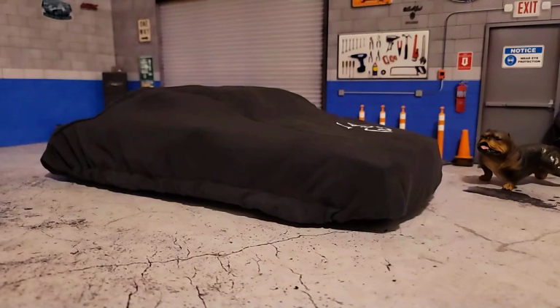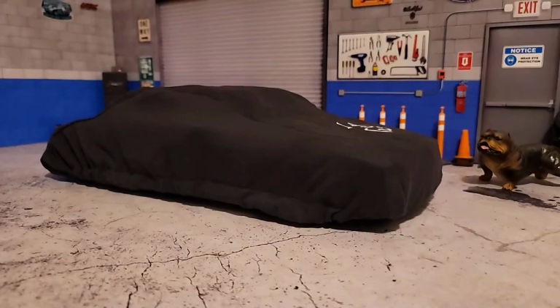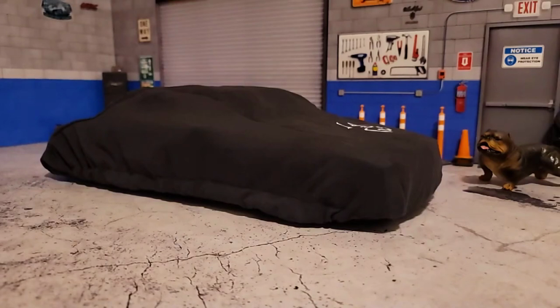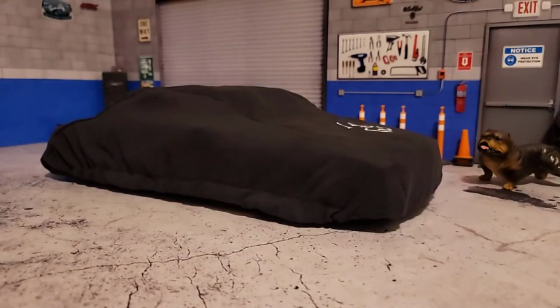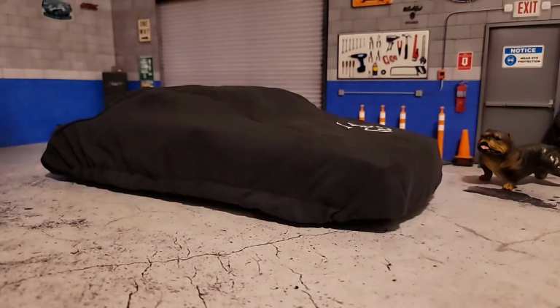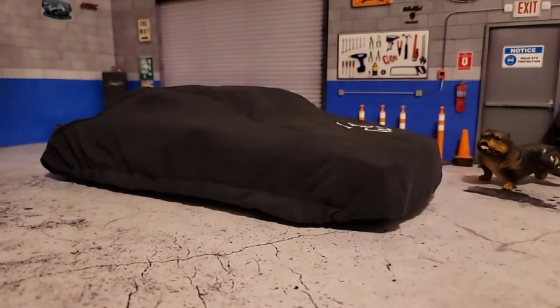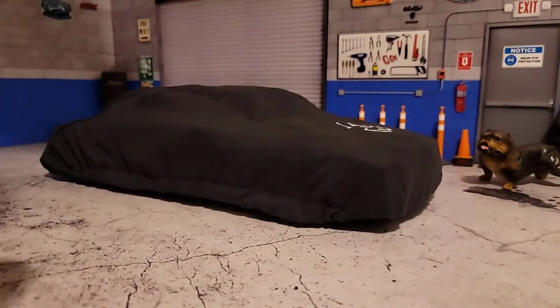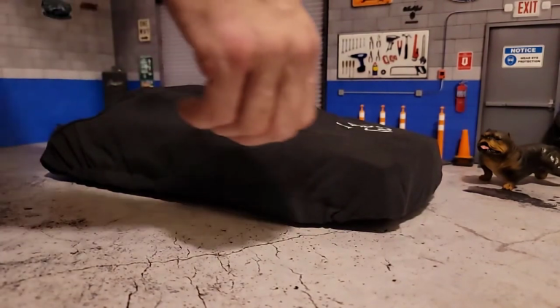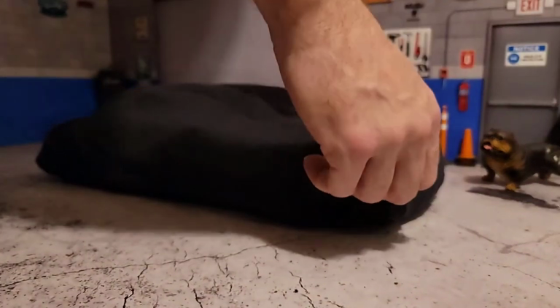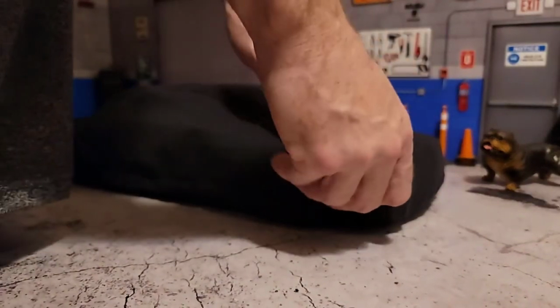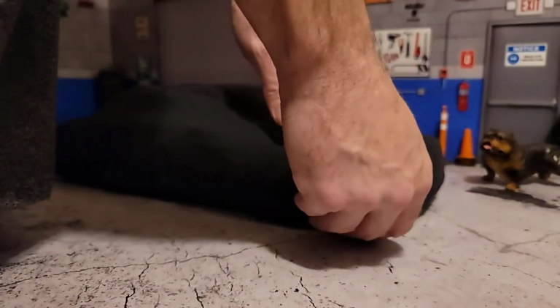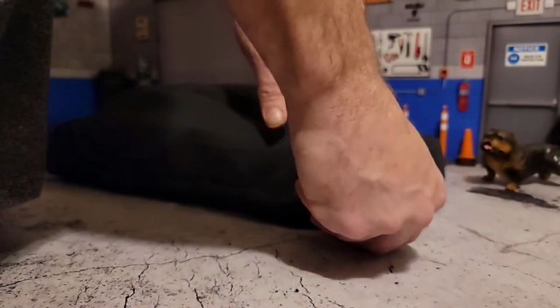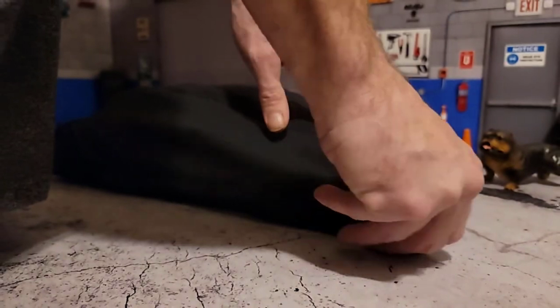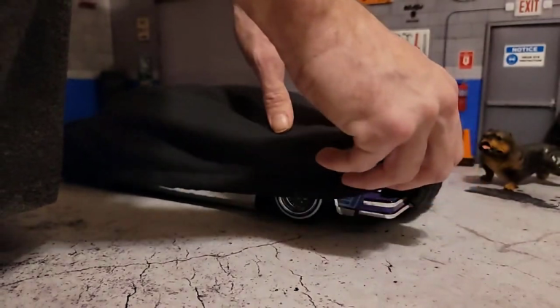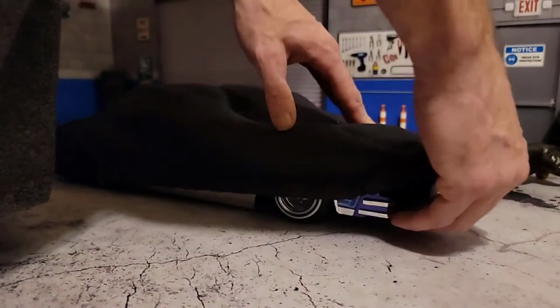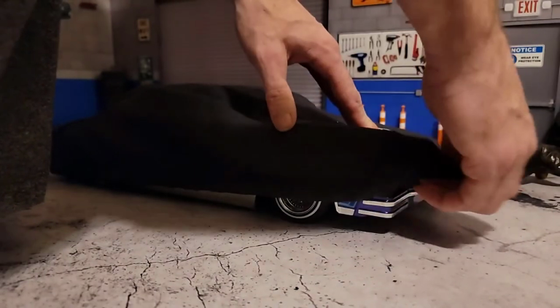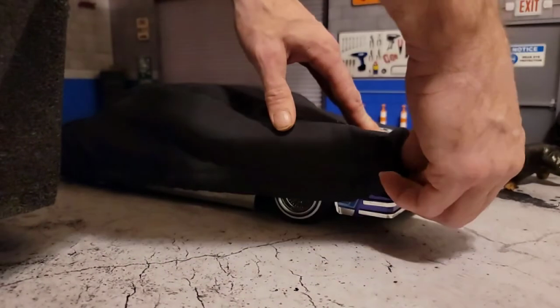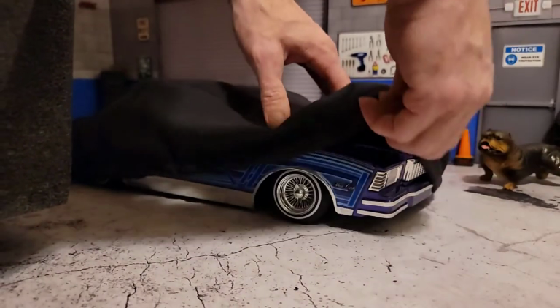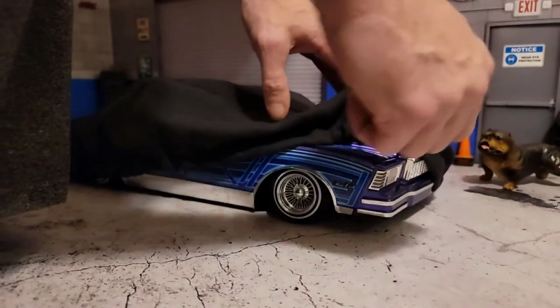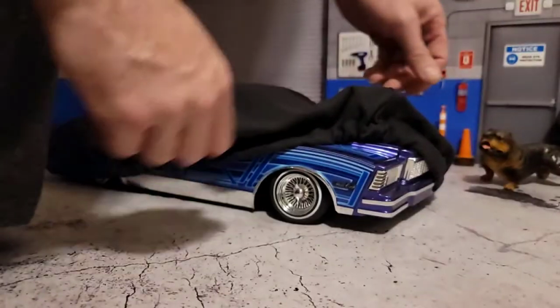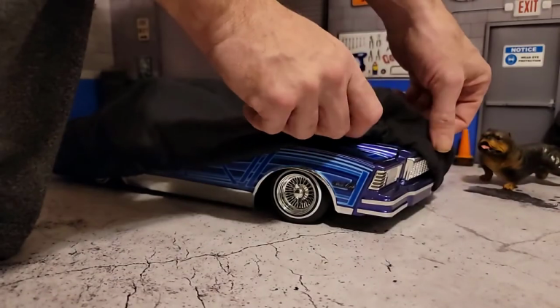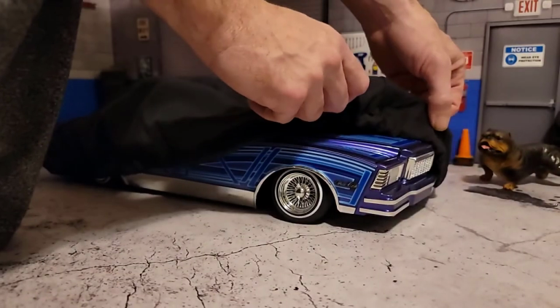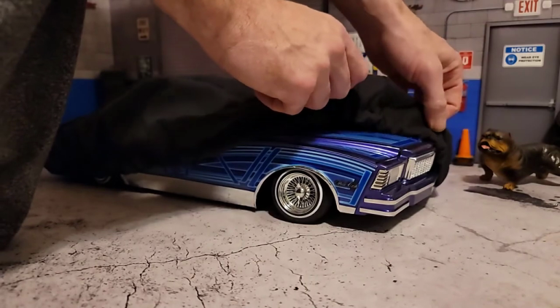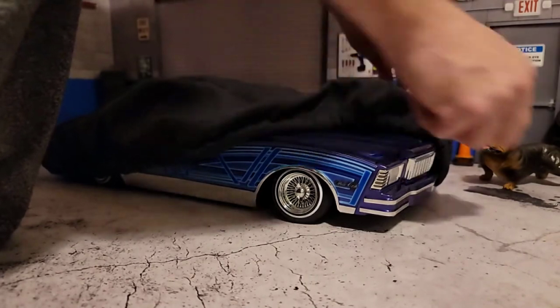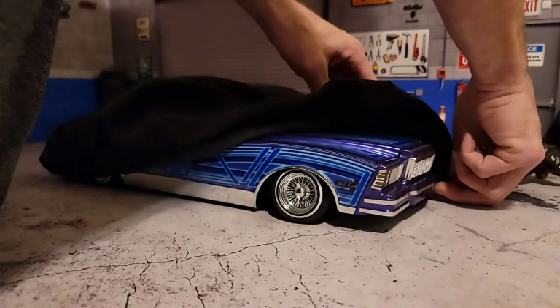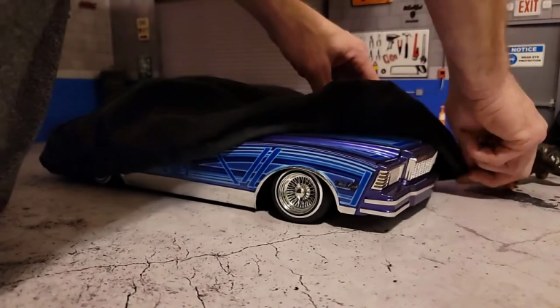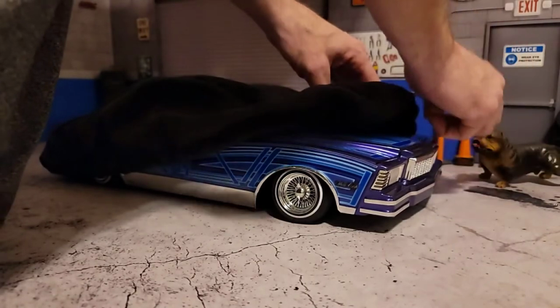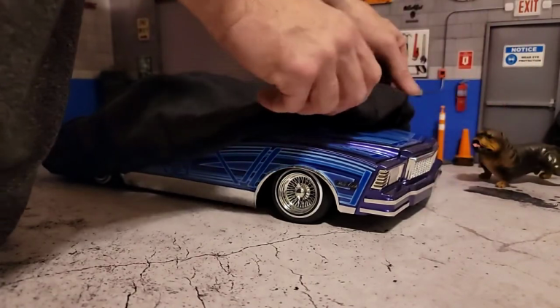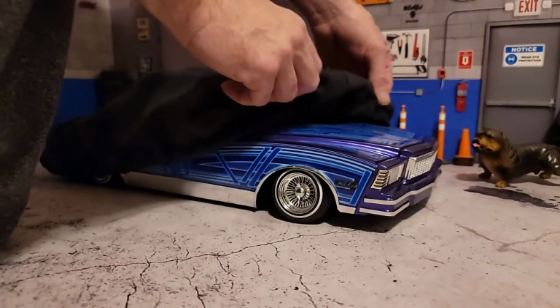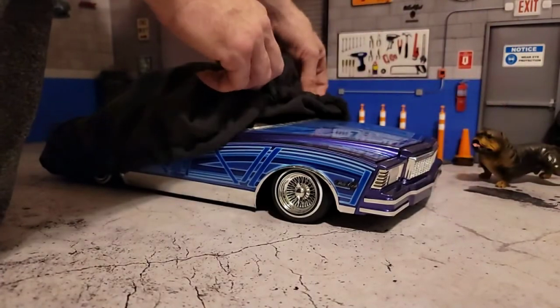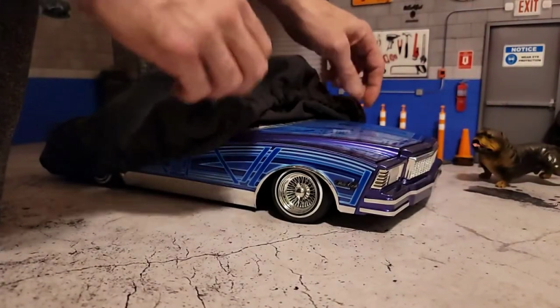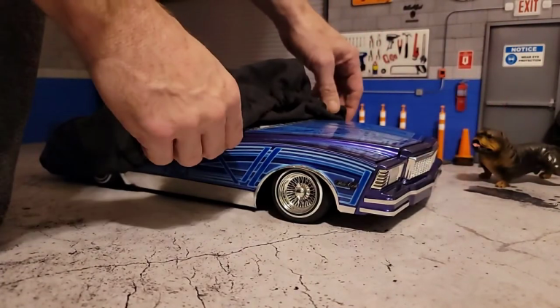Today we're checking out these graphics from Bajo Terra Design. This is a one-off graphic set that was made for this car, and it is wild to say the least.